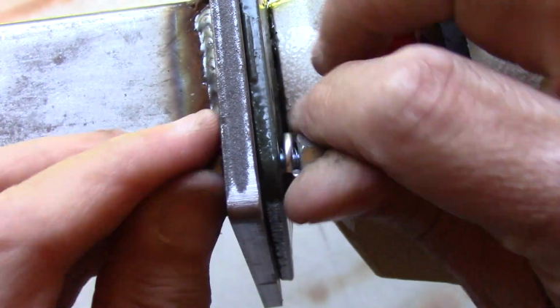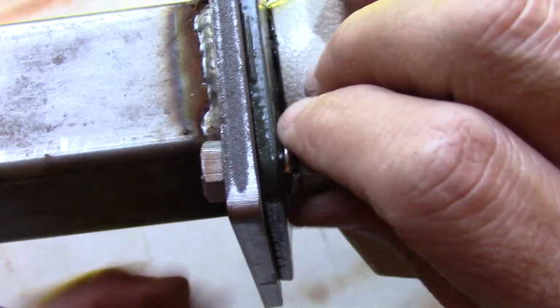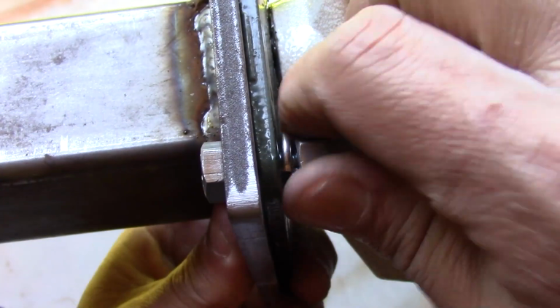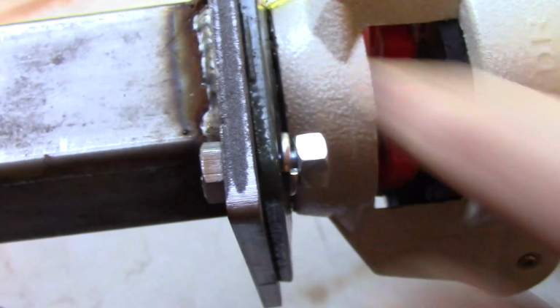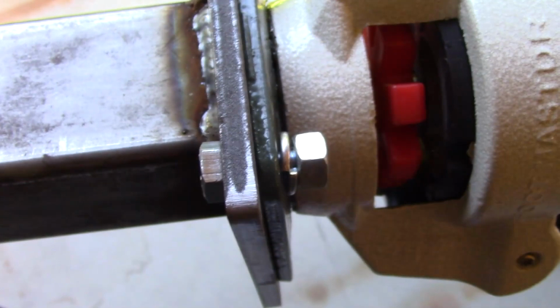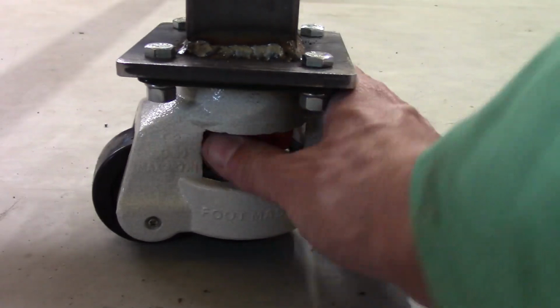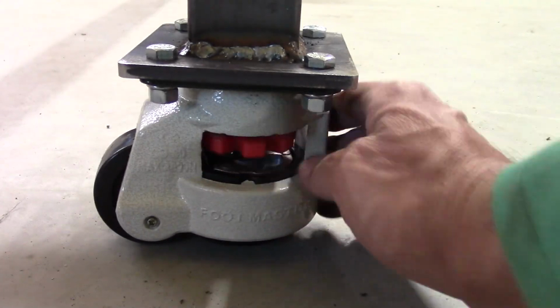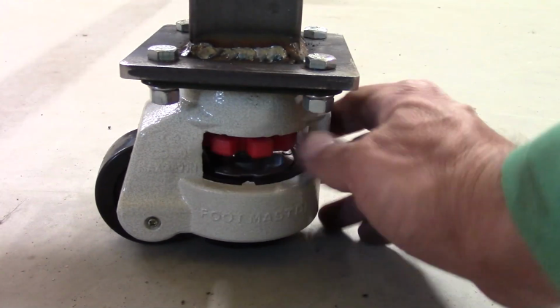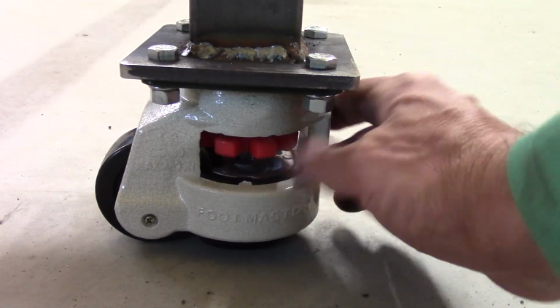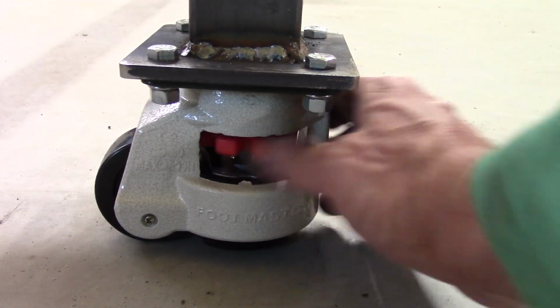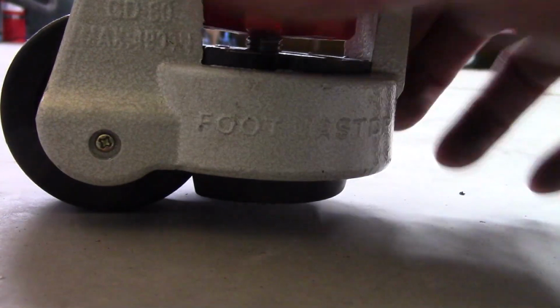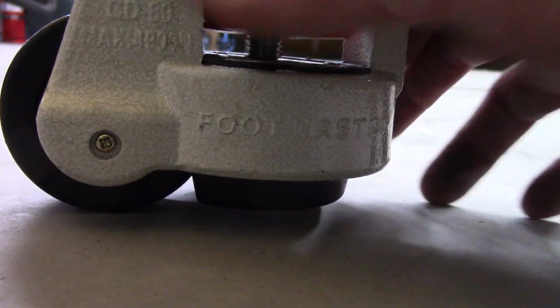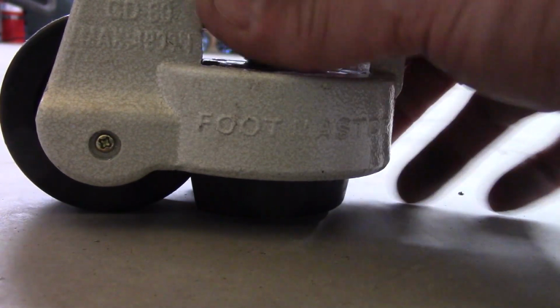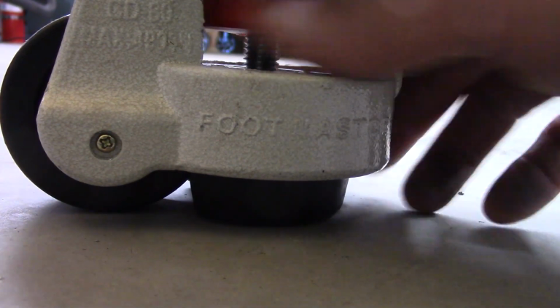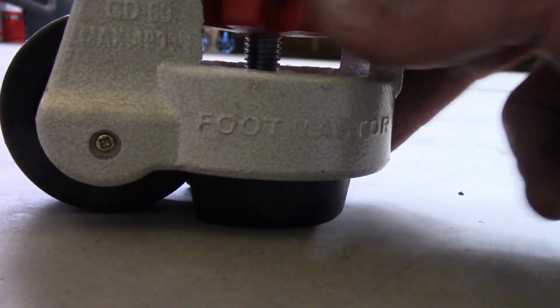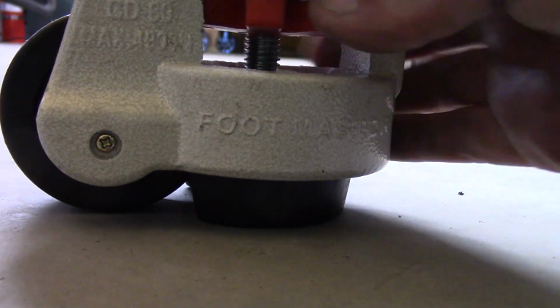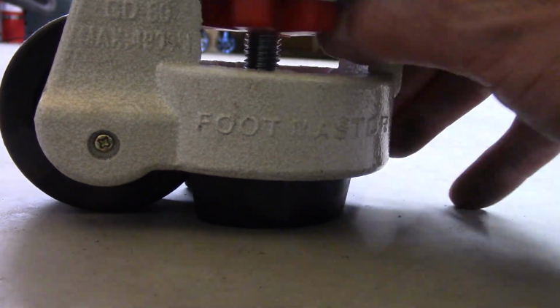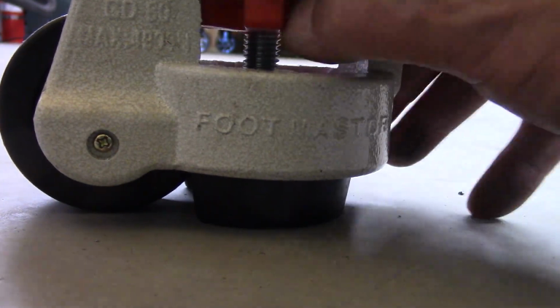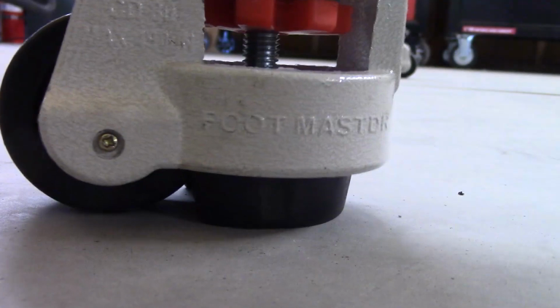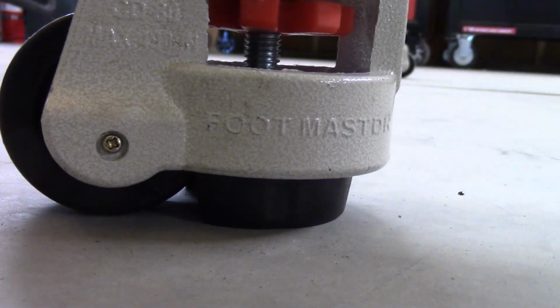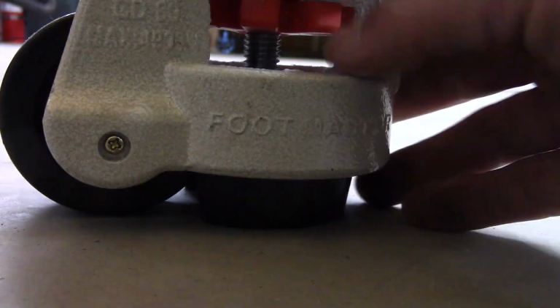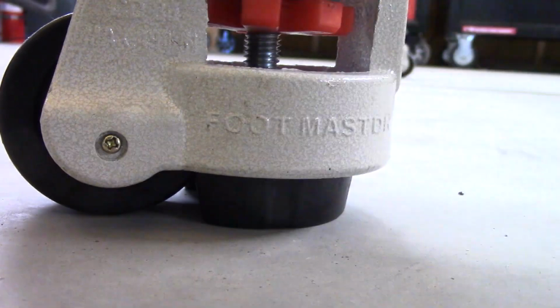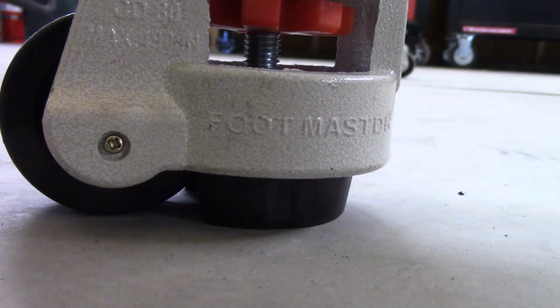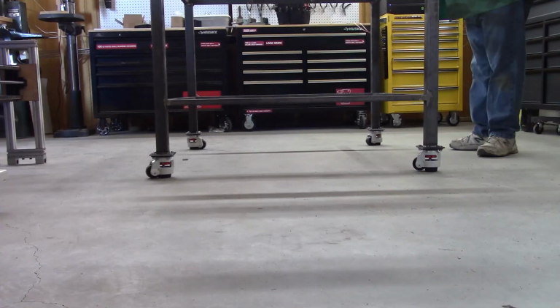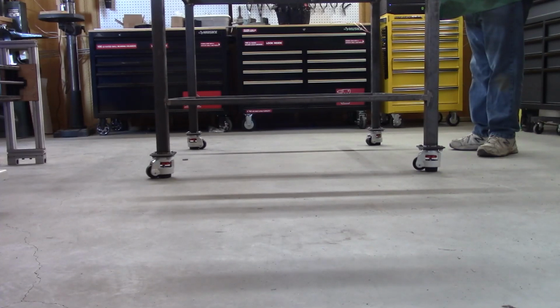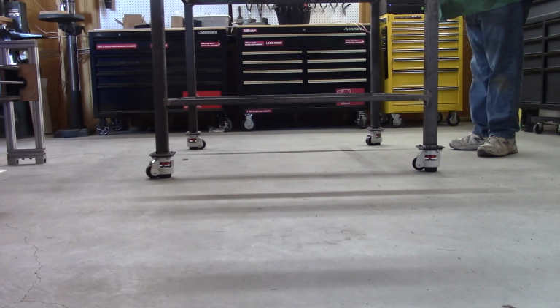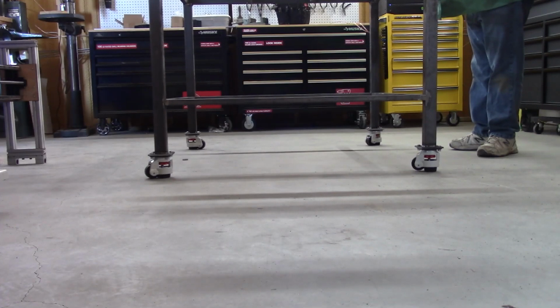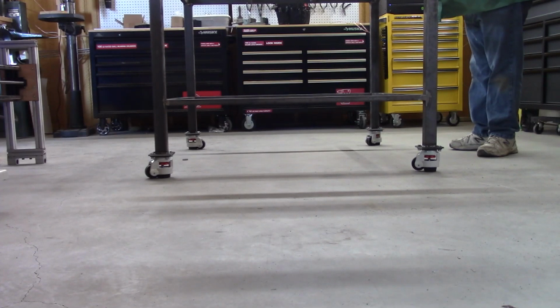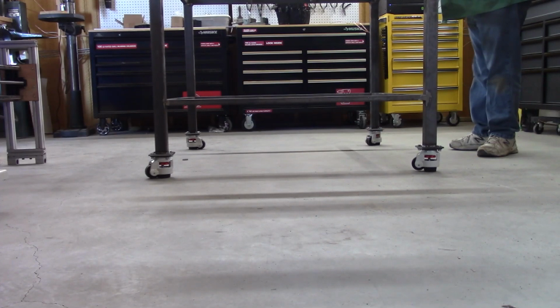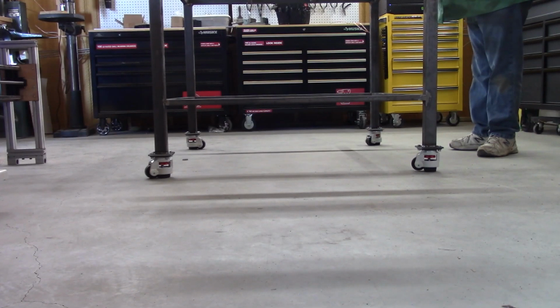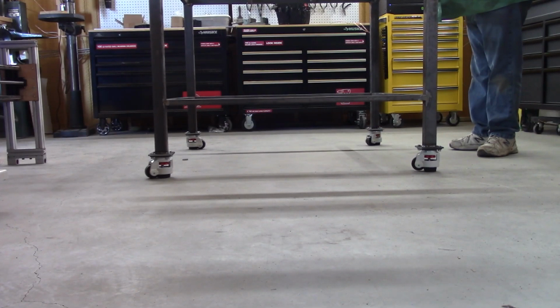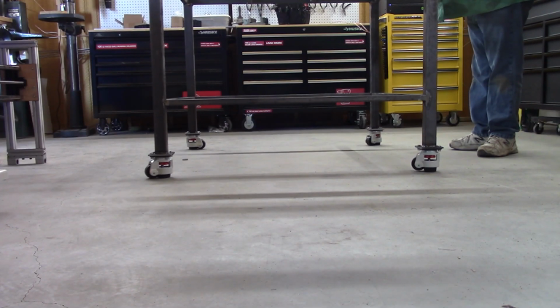So let's see how these casters are by loading the rubber pad into the ground. Mostly rigid, although they will probably not survive King Kong's attack. But for what I need them, they will do nicely.